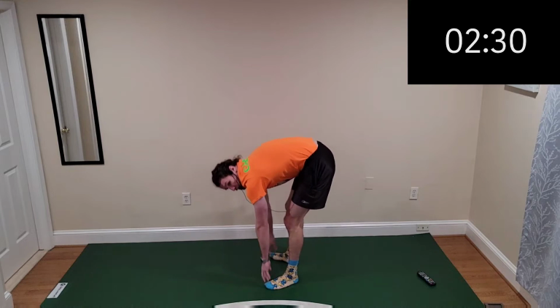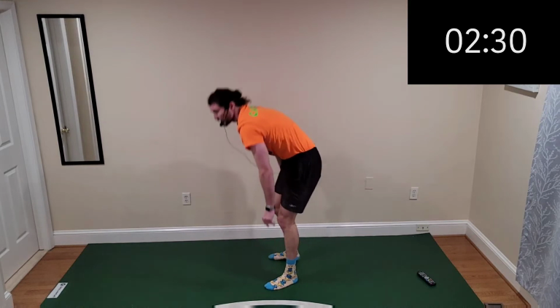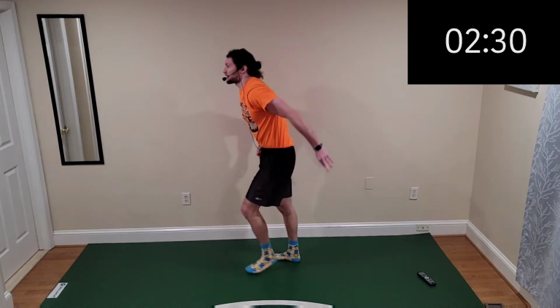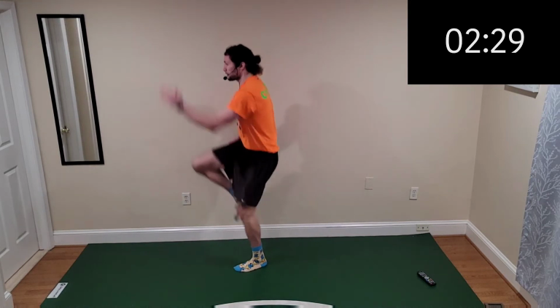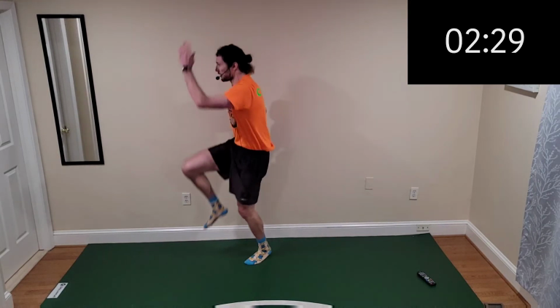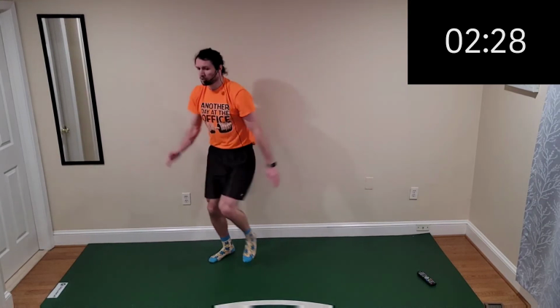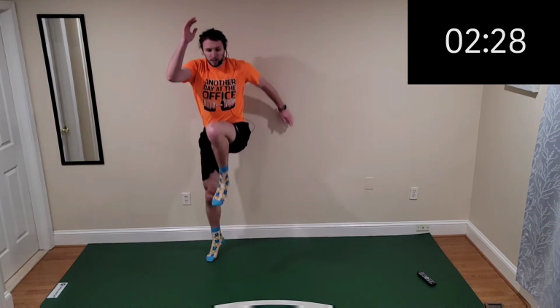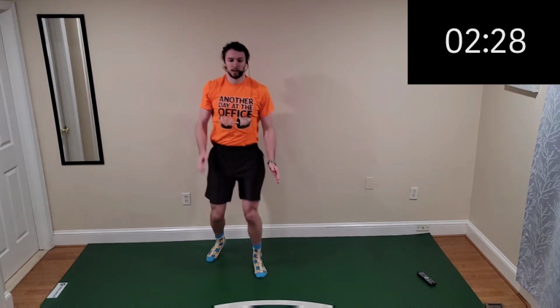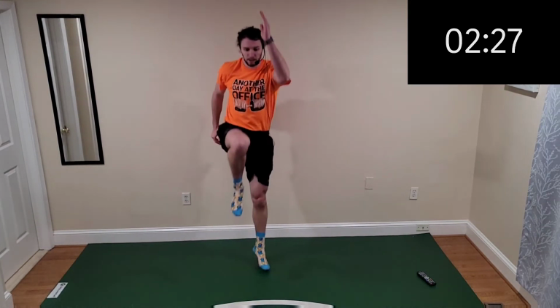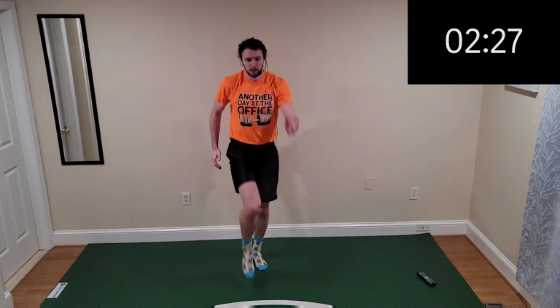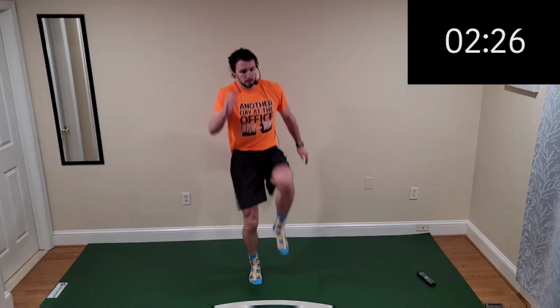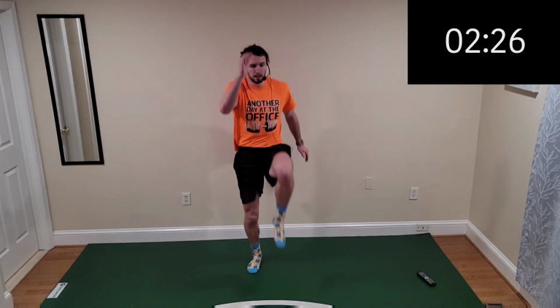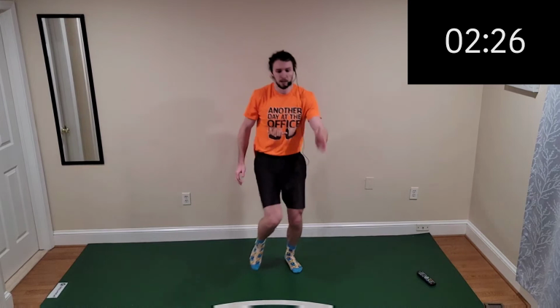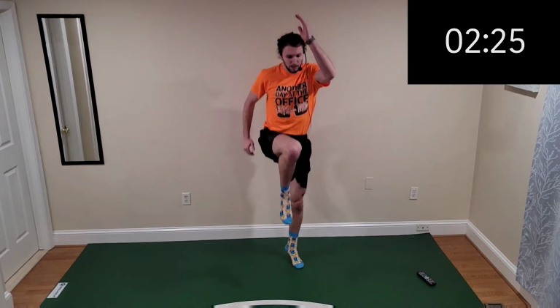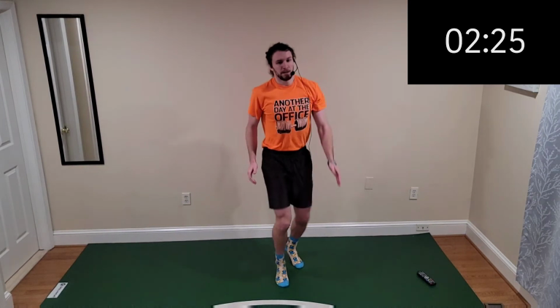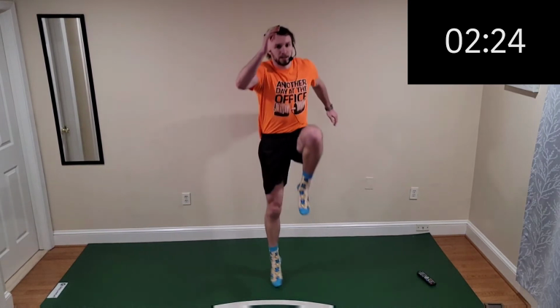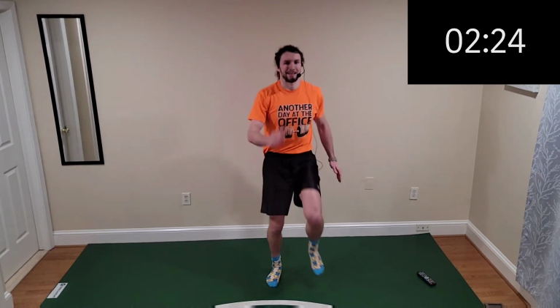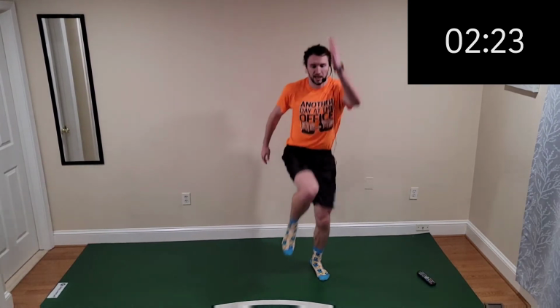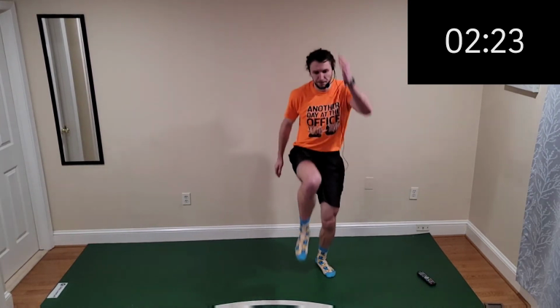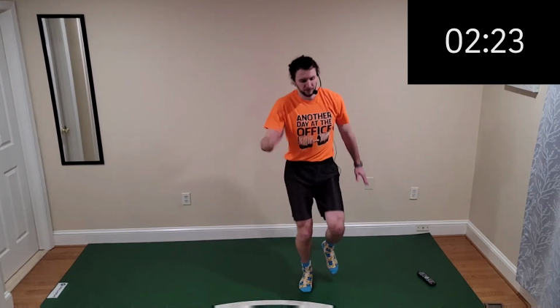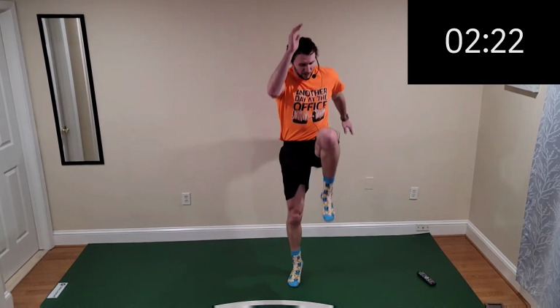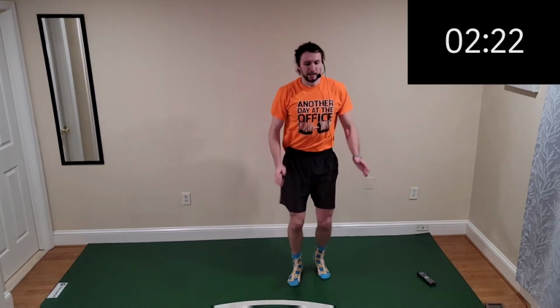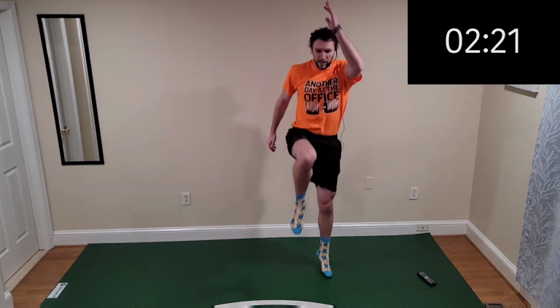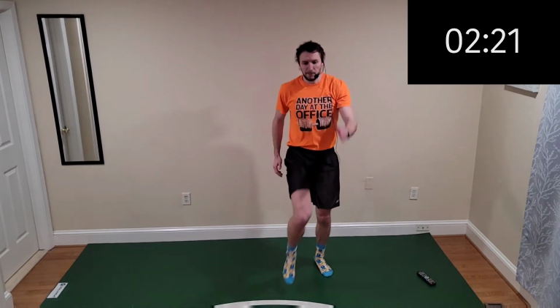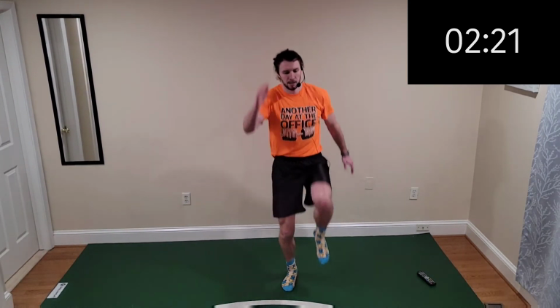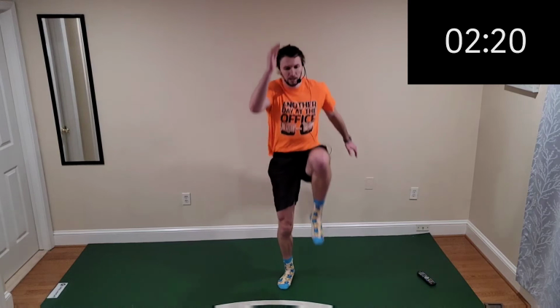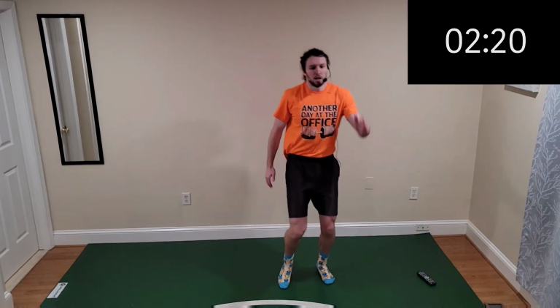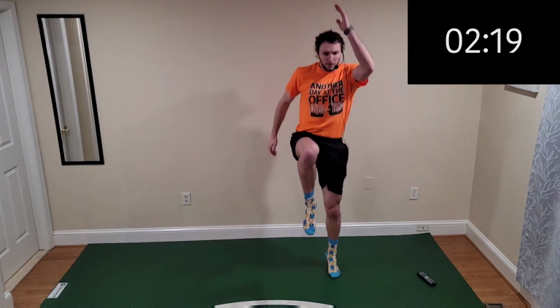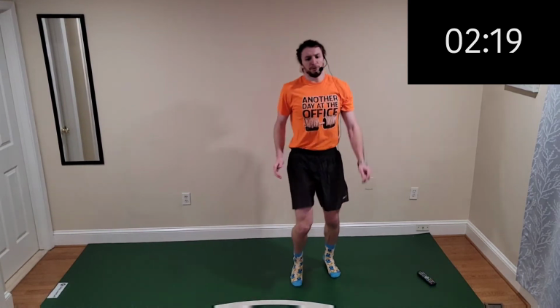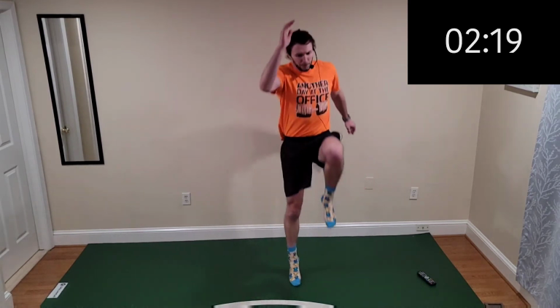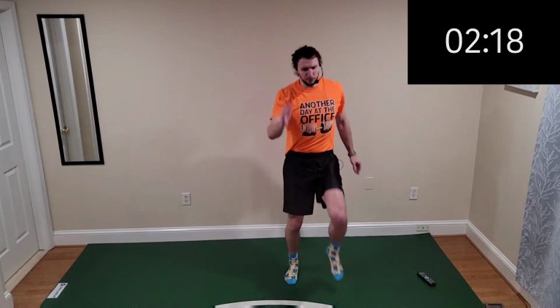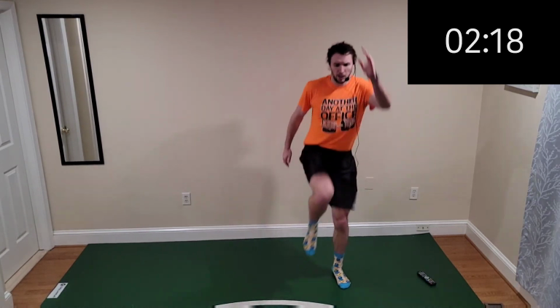Switch it, switch it — skips! Get that leg up, get that leg up. Up and moving, up and moving!